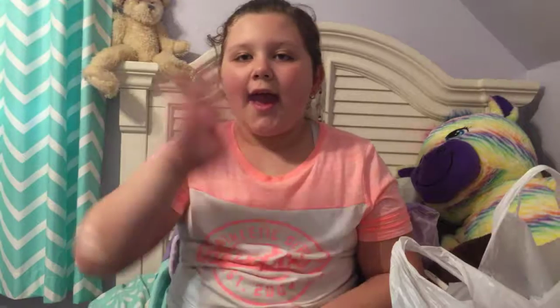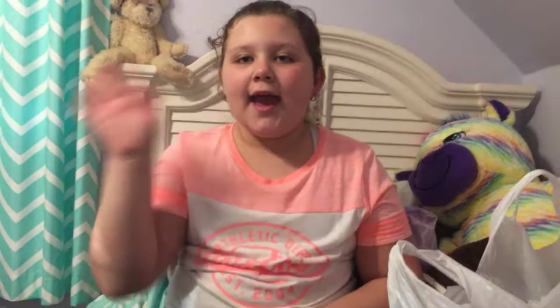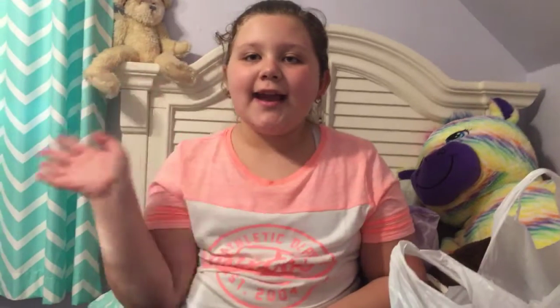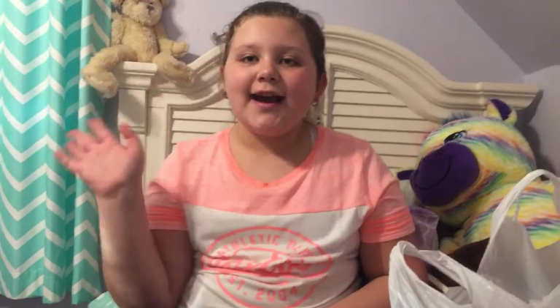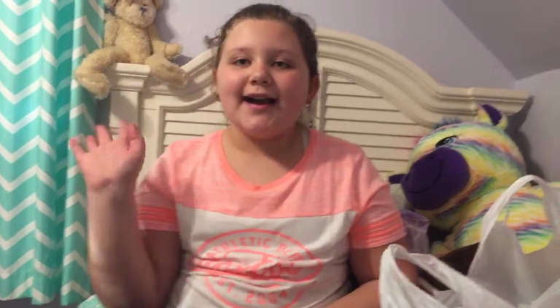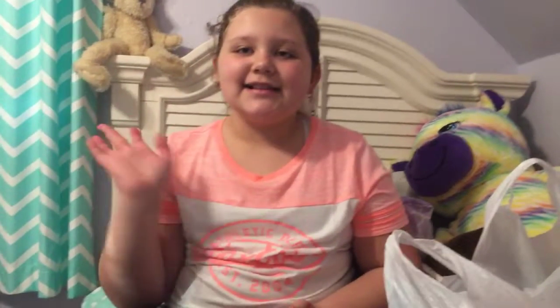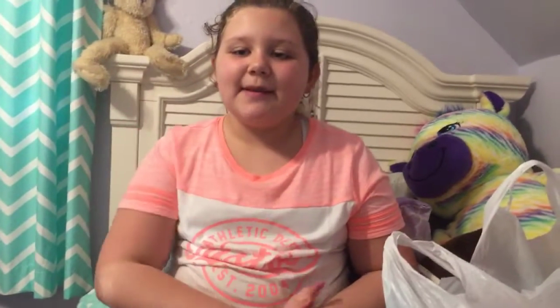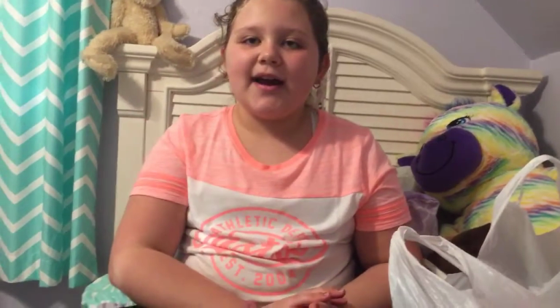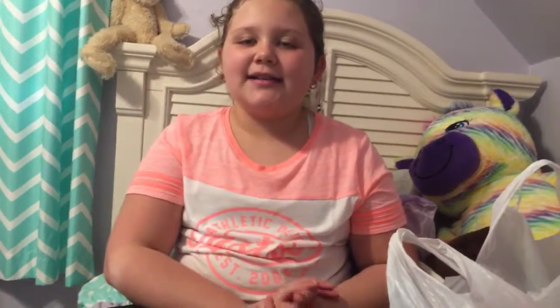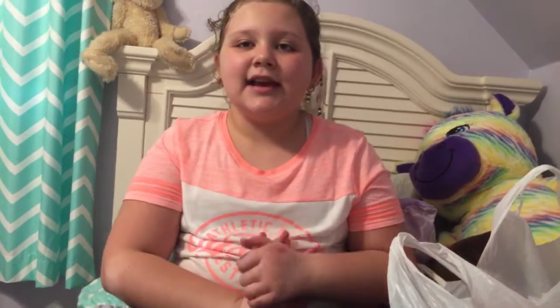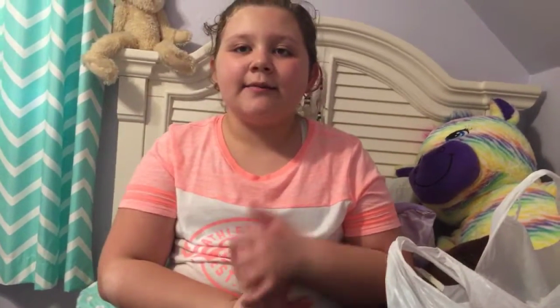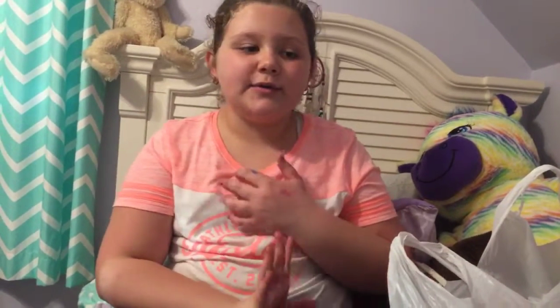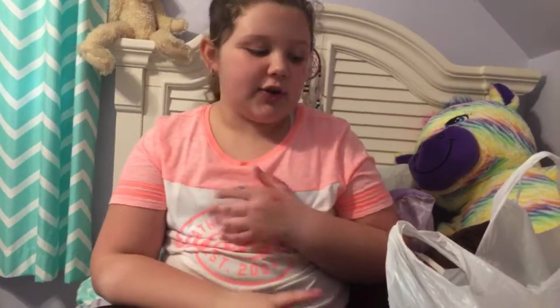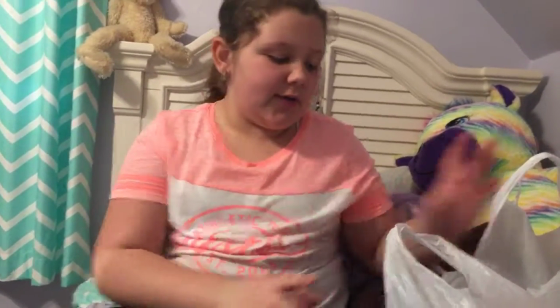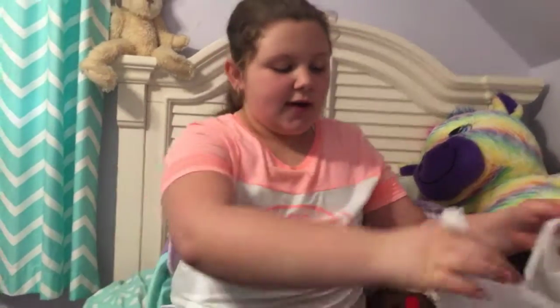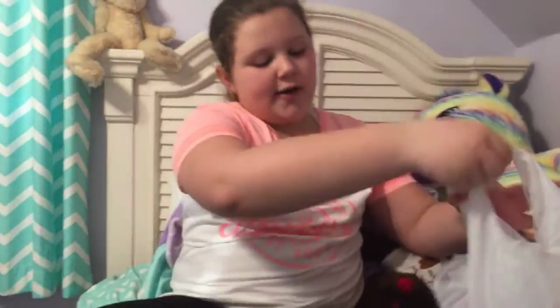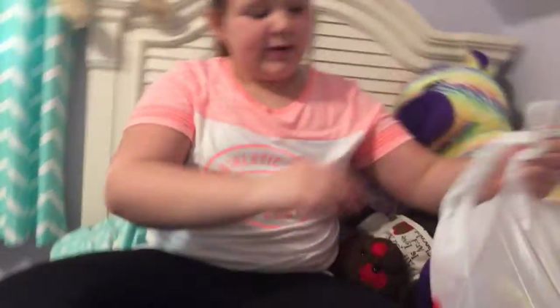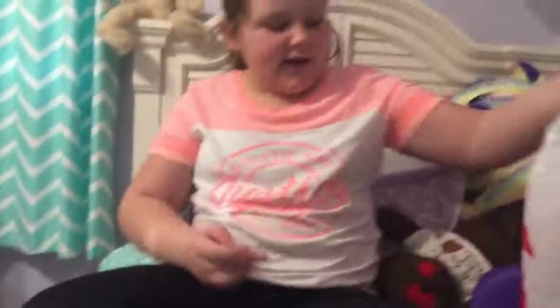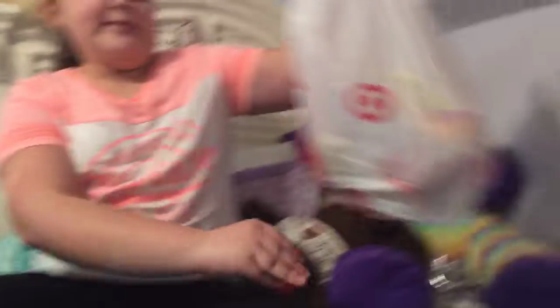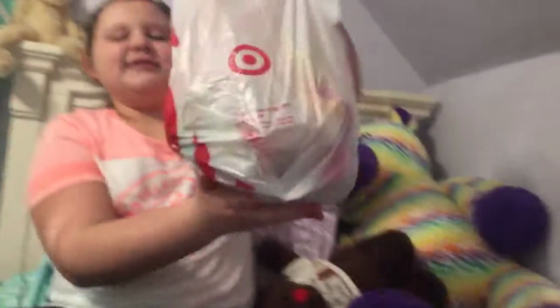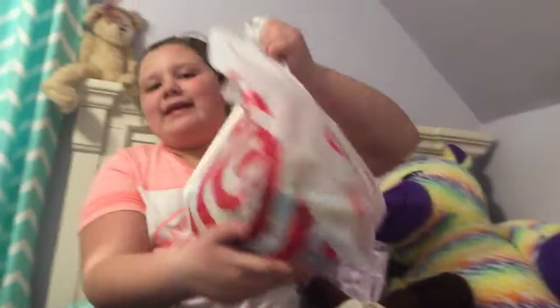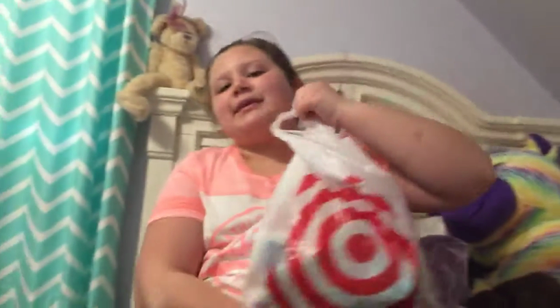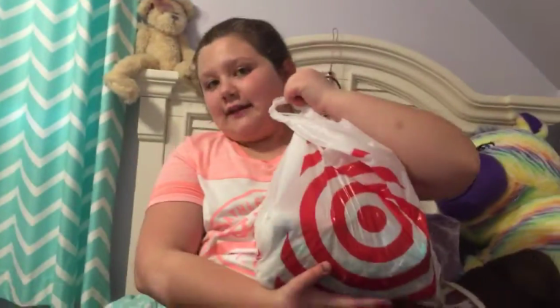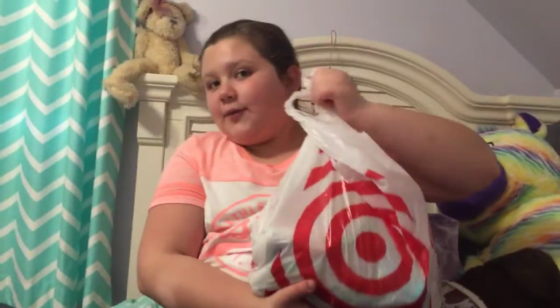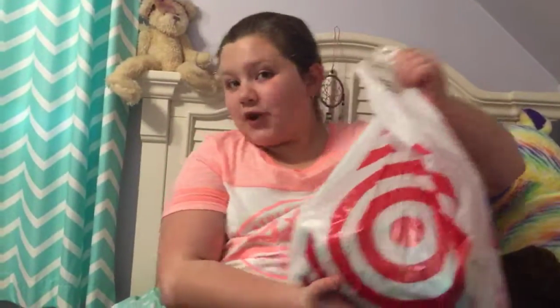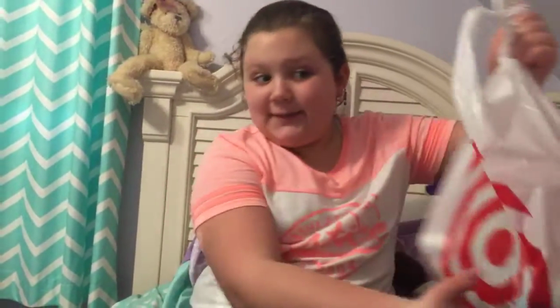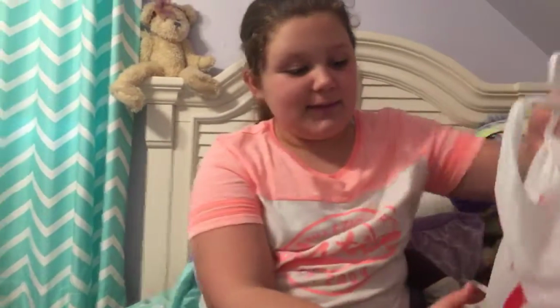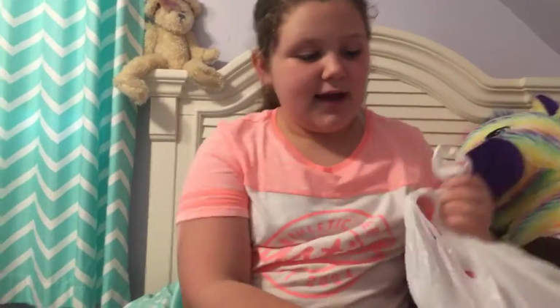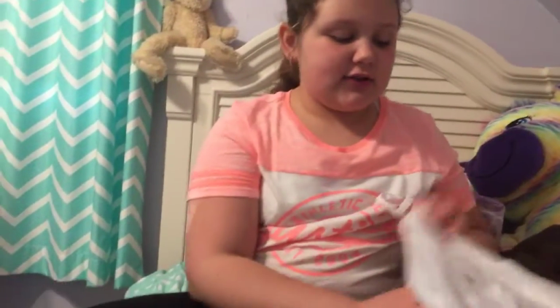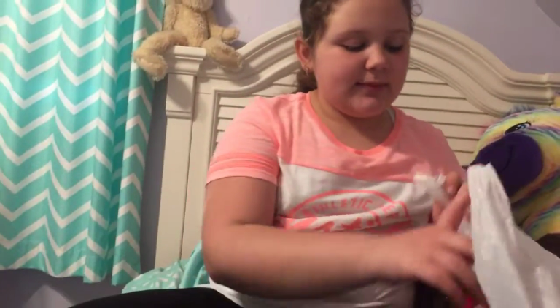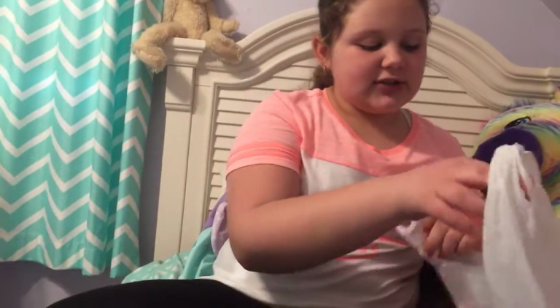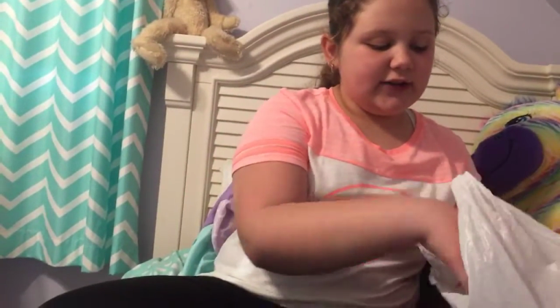Hey guys, it's me, Maya, and today I'm going to be showing you what I got from the most amazing place ever, Target. So I got a bunch of stuff that I just thought I would show you.